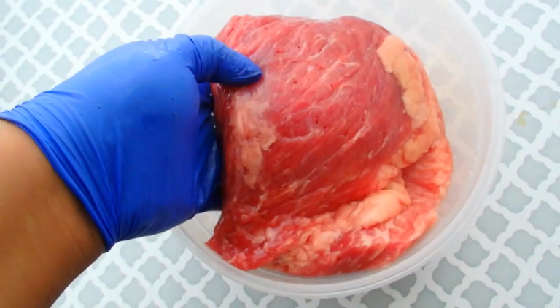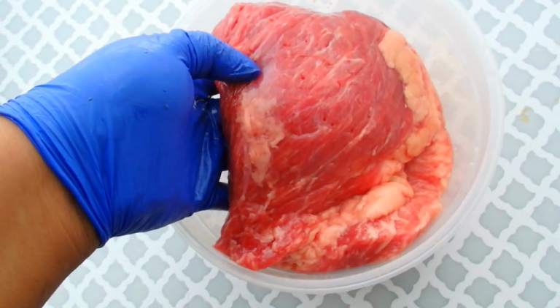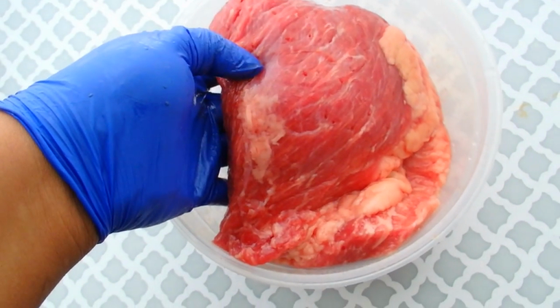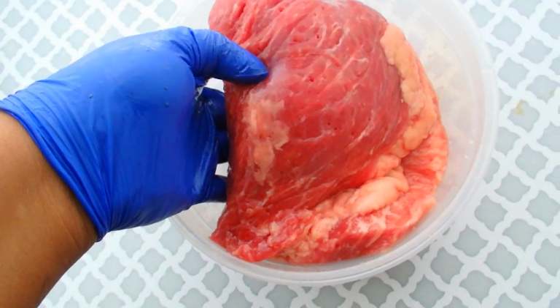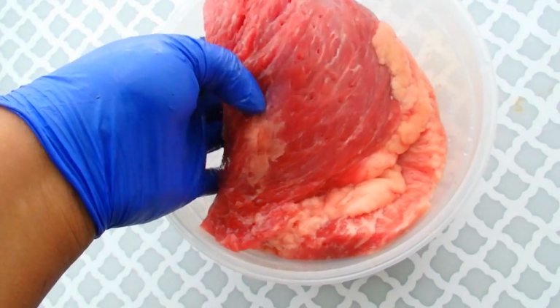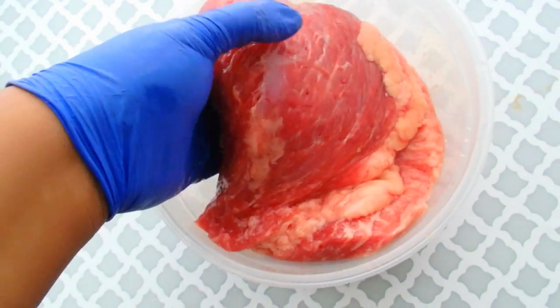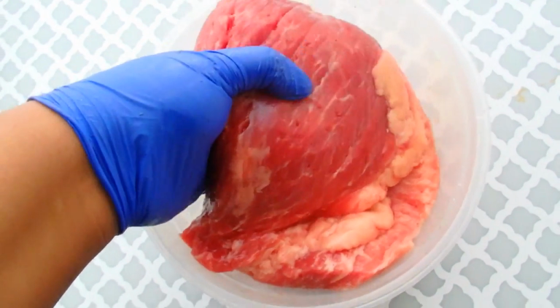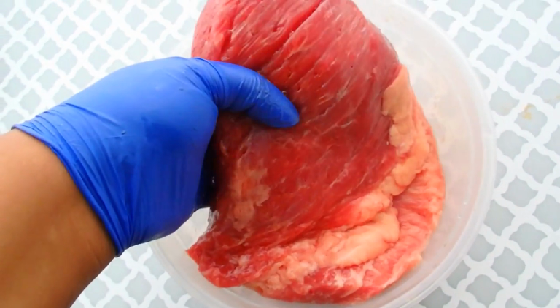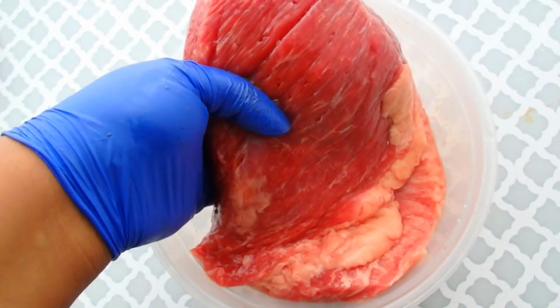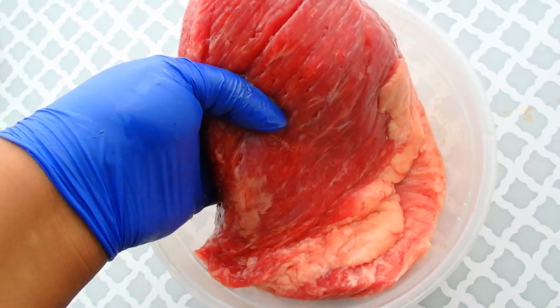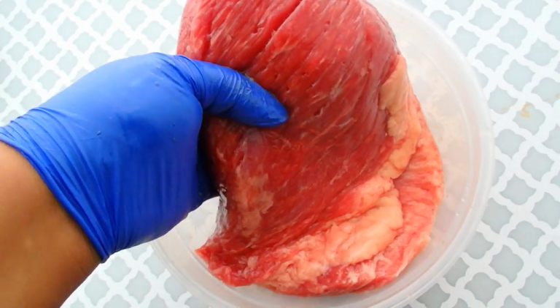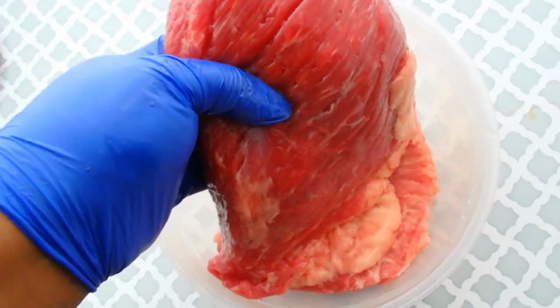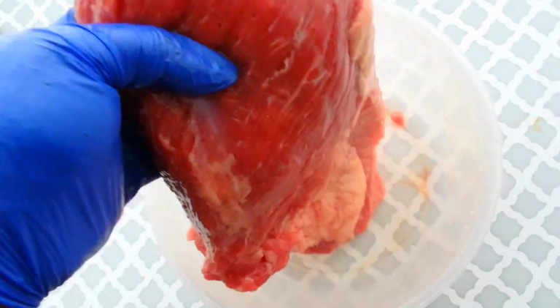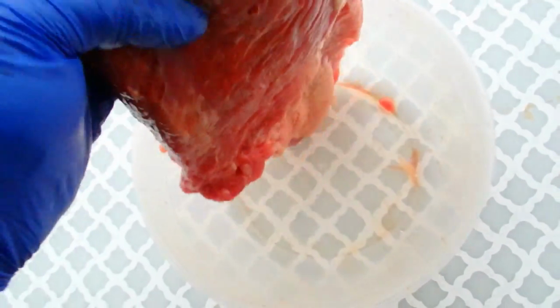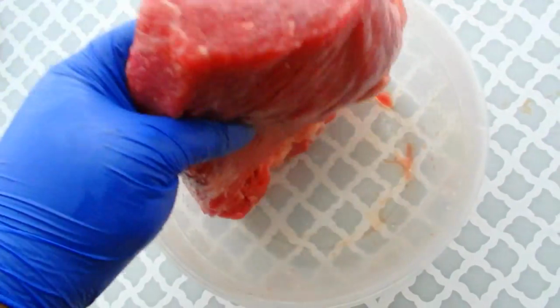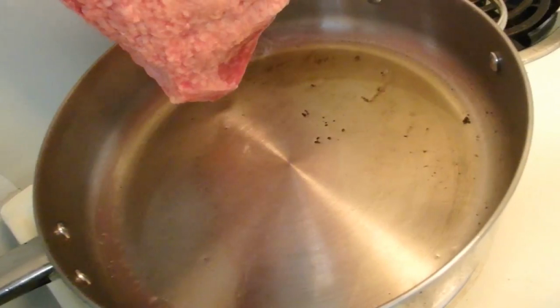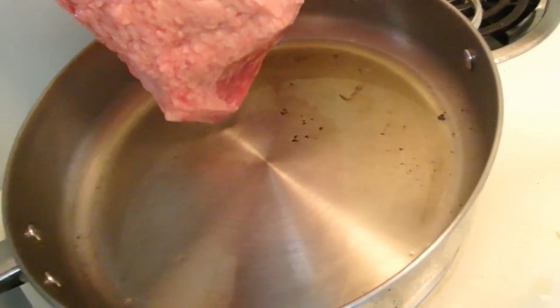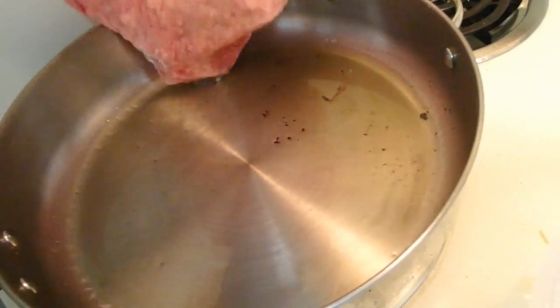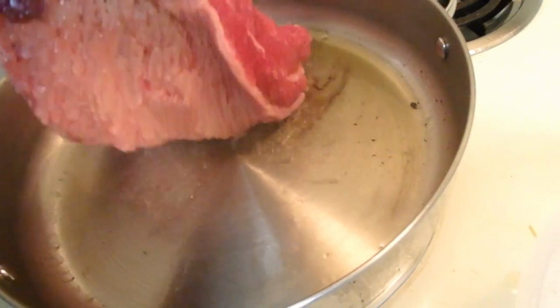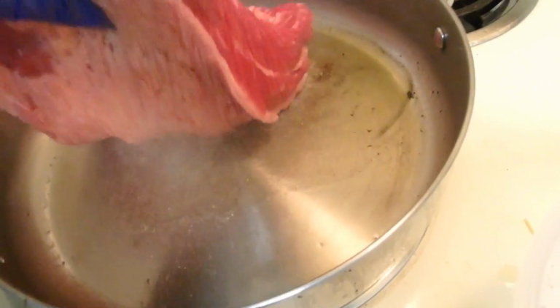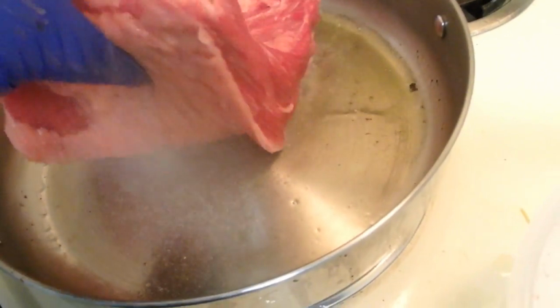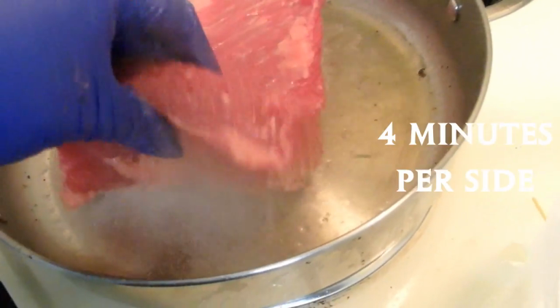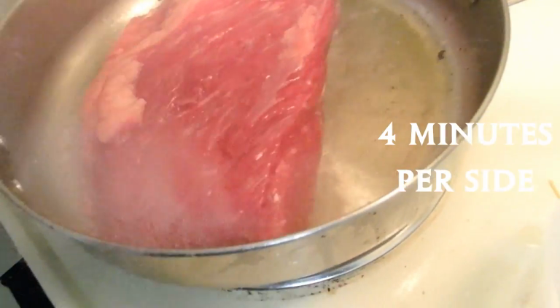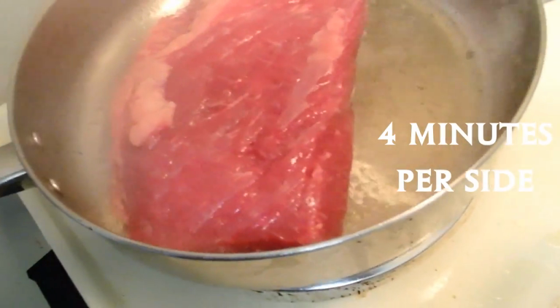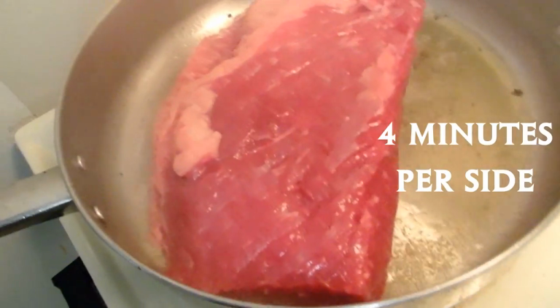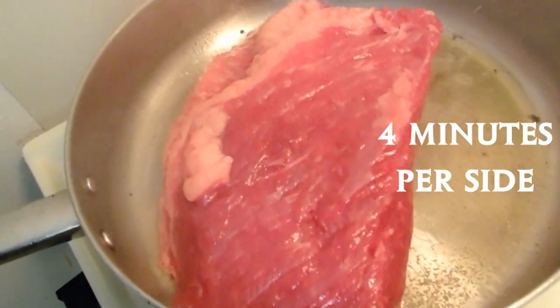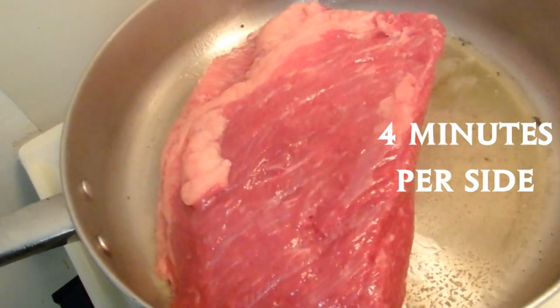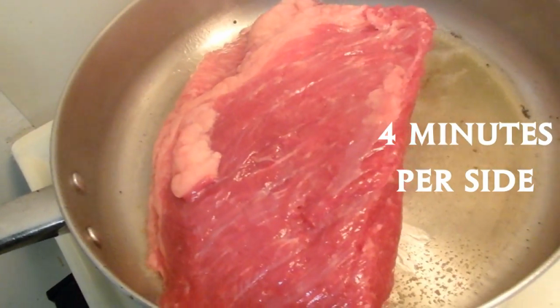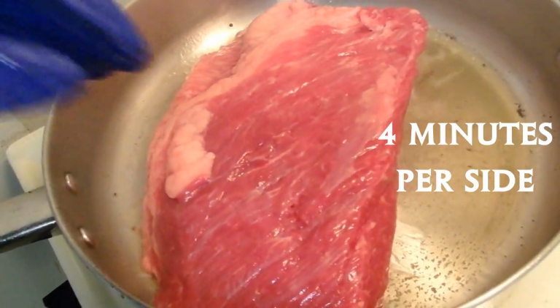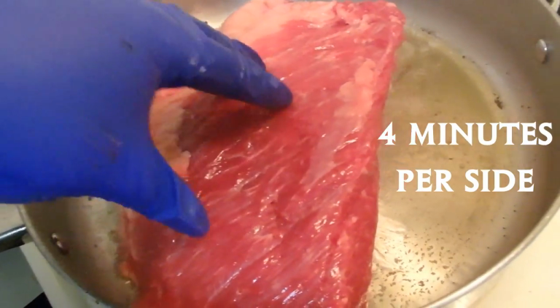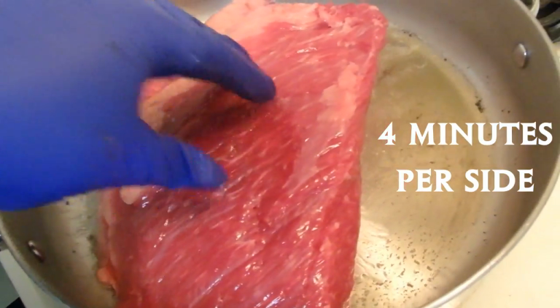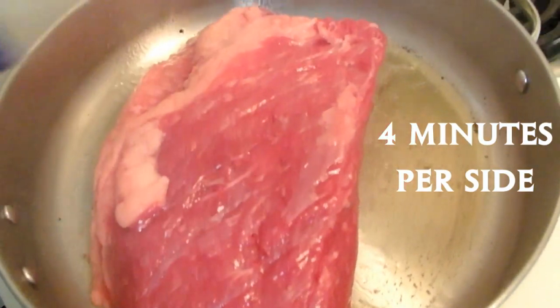So I'm going to braise this corned beef today. I'm not making it the traditional method — I'm just going to braise it. I'm going to start off by searing it in a hot pan with a little bit of oil.